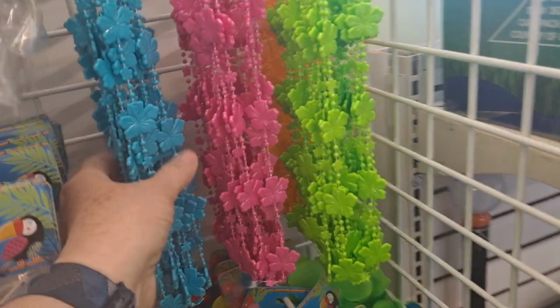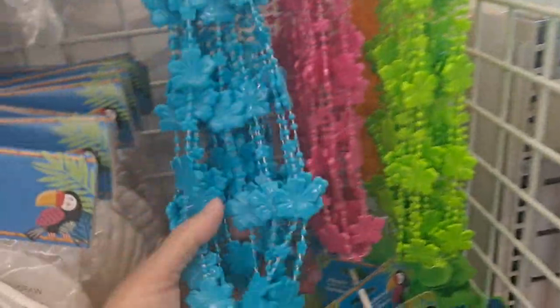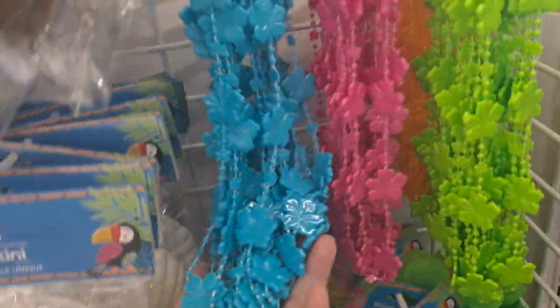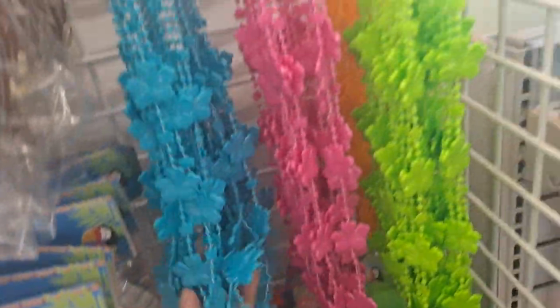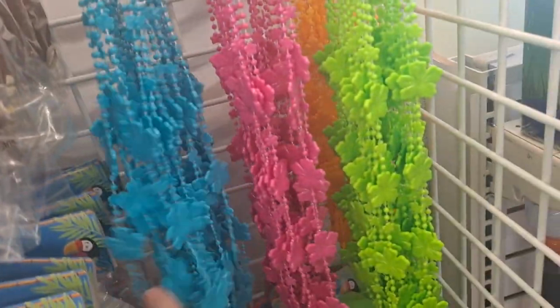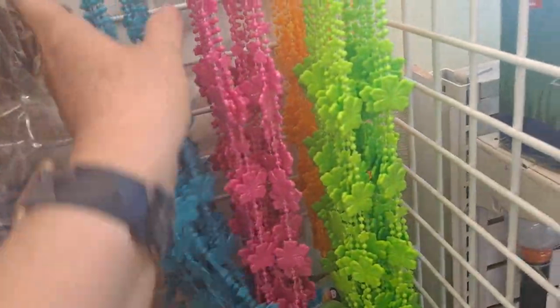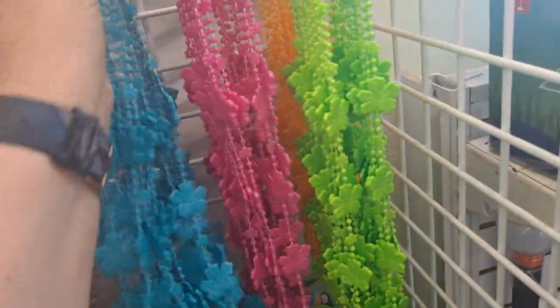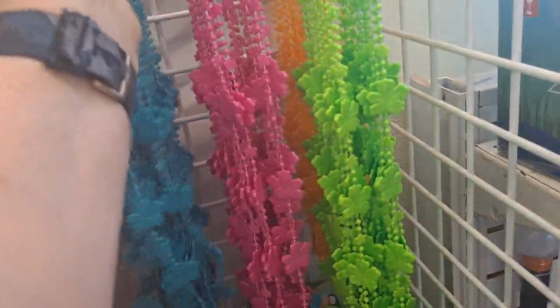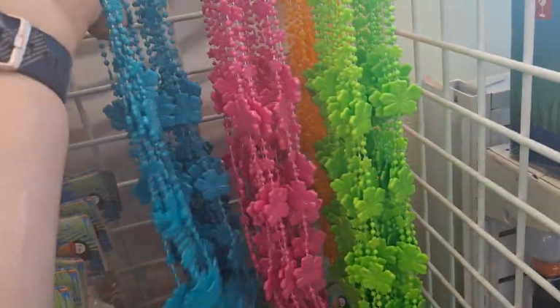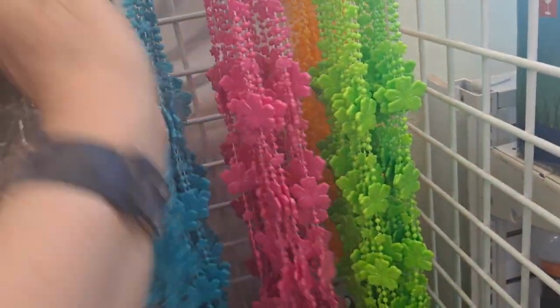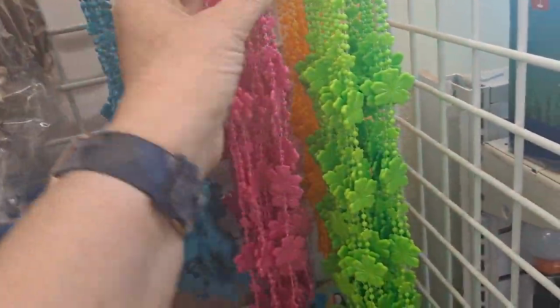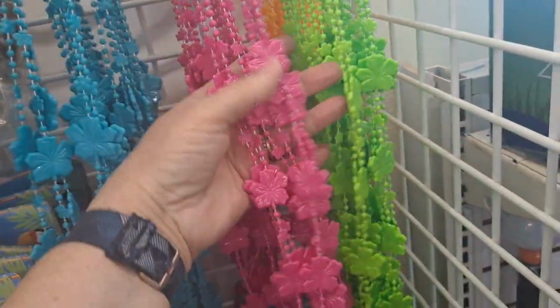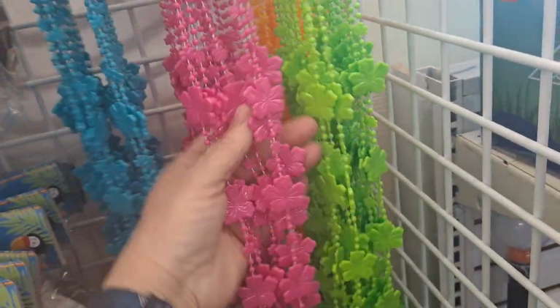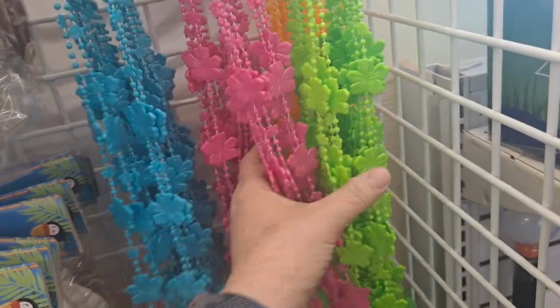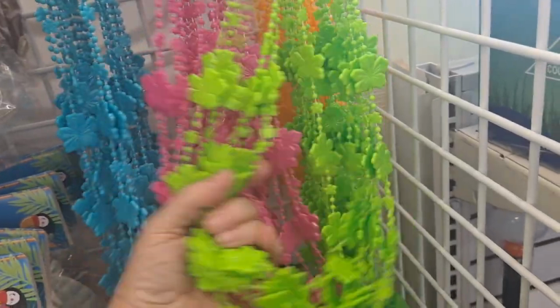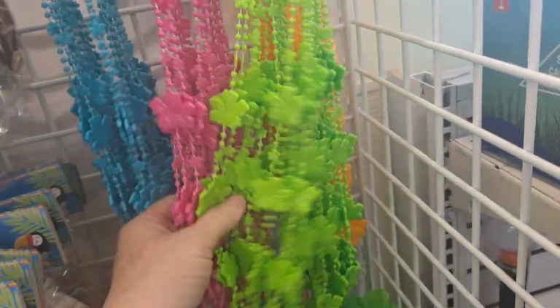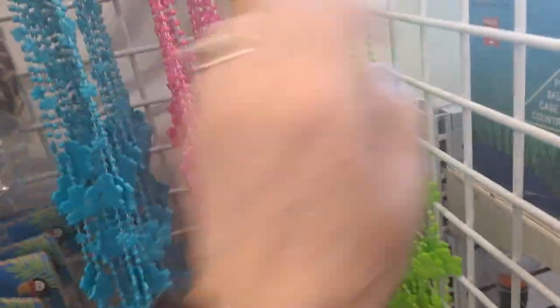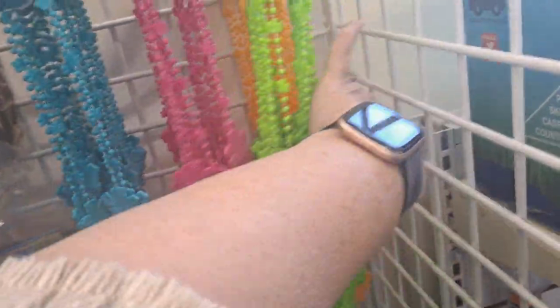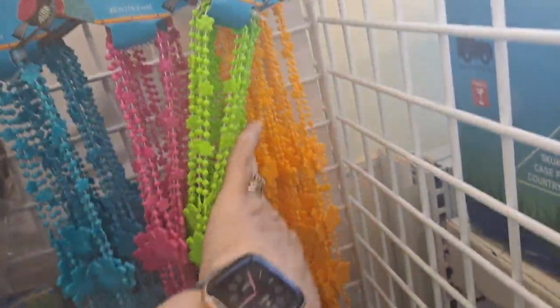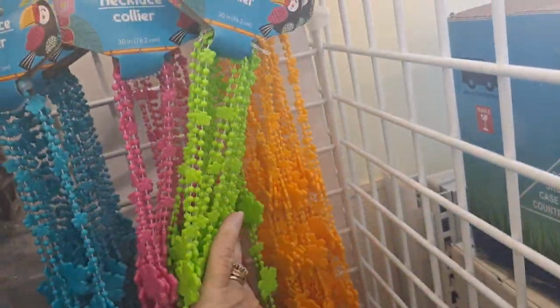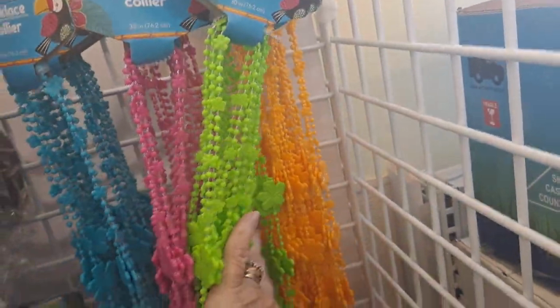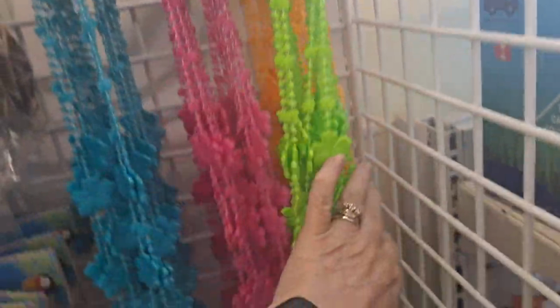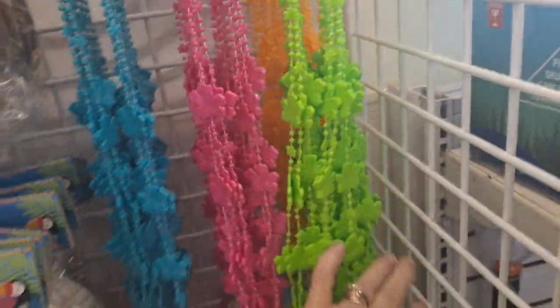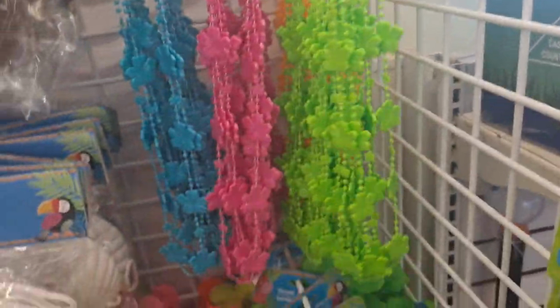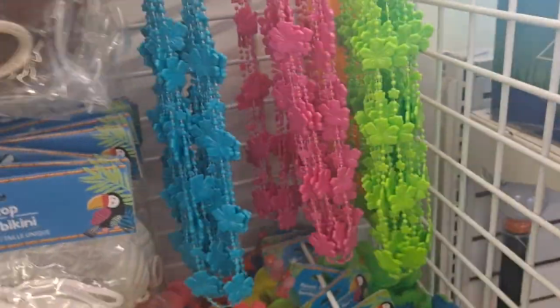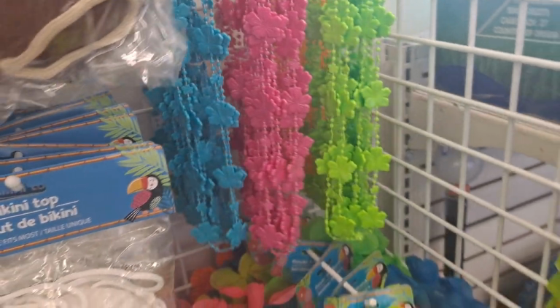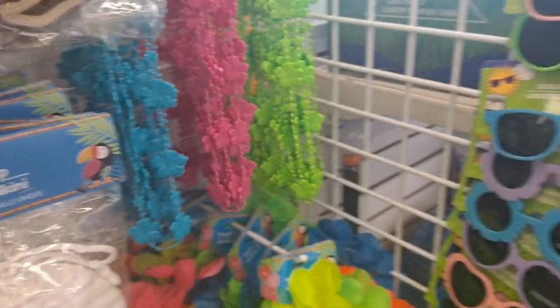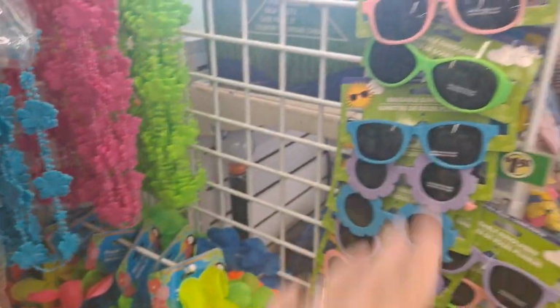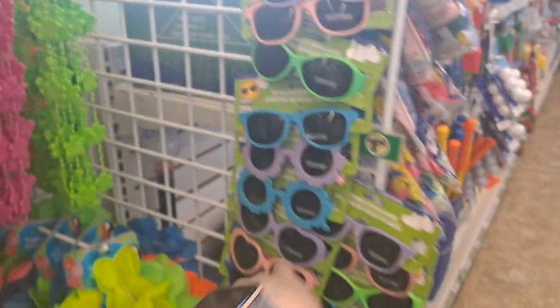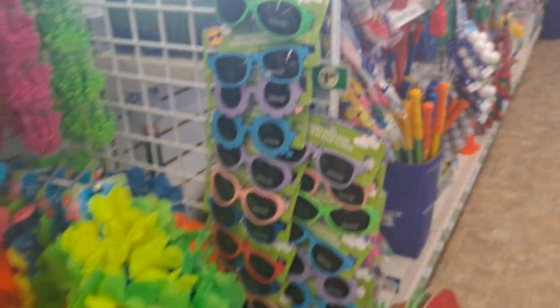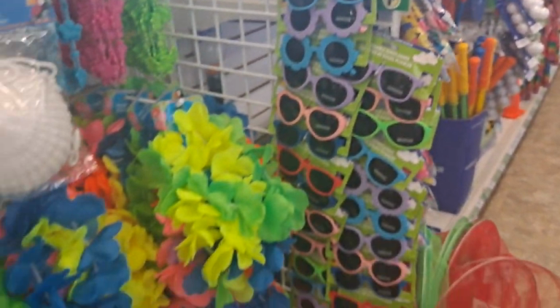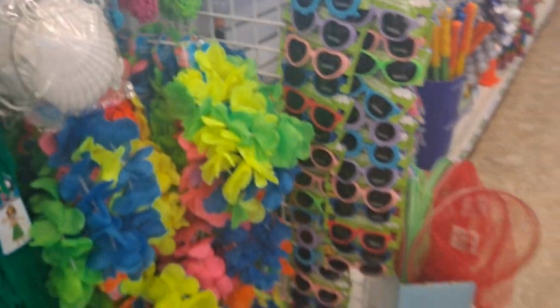Look at these necklaces — blue, pink, green, and there's orange back there as well. Those are nice for dress-up too. And then the sunglasses are really cool.